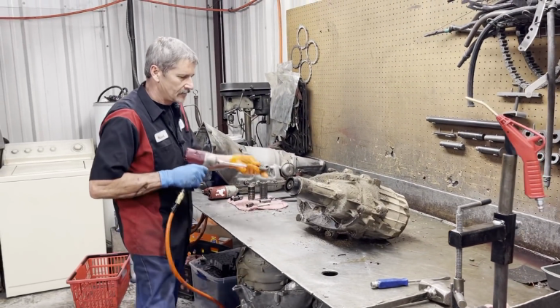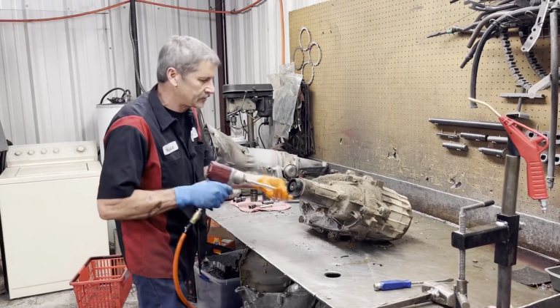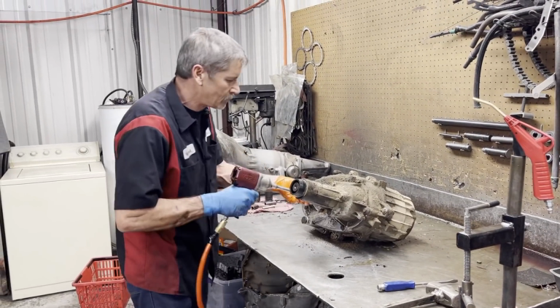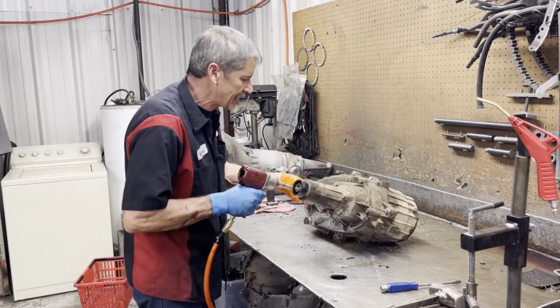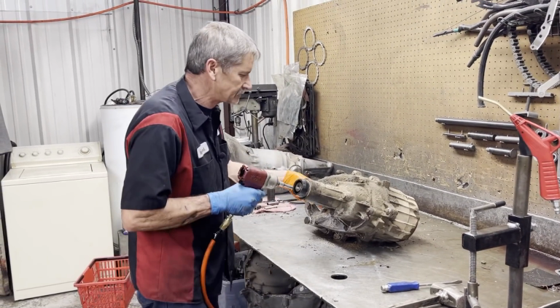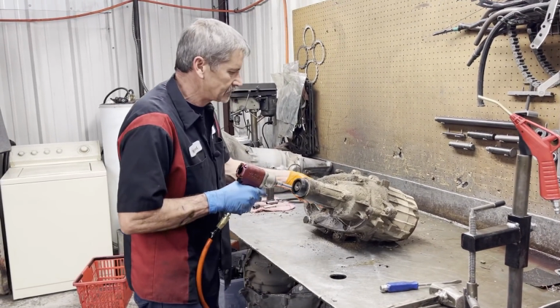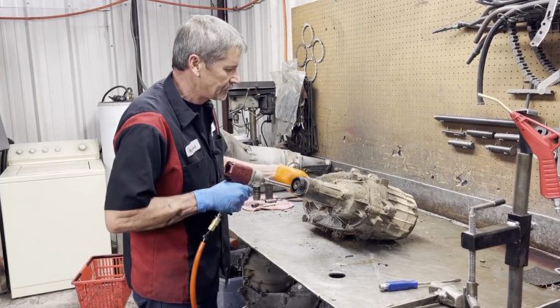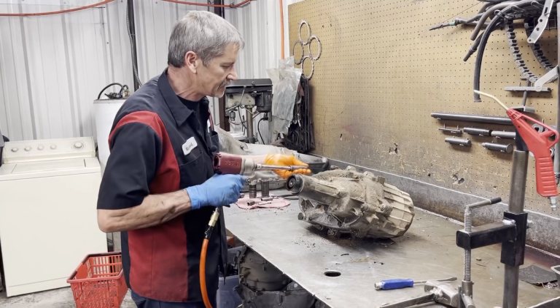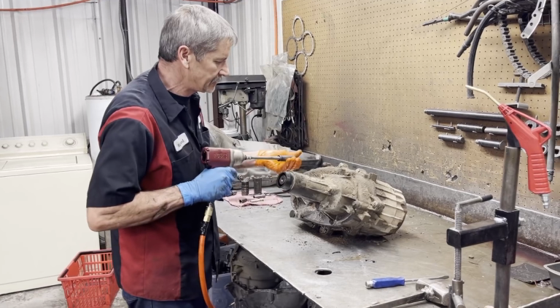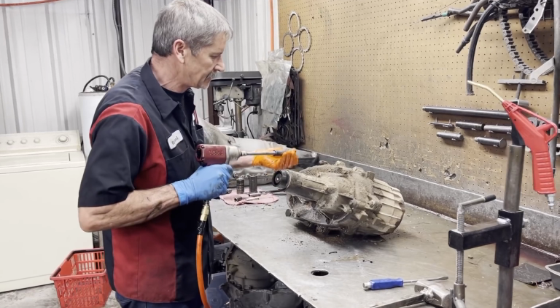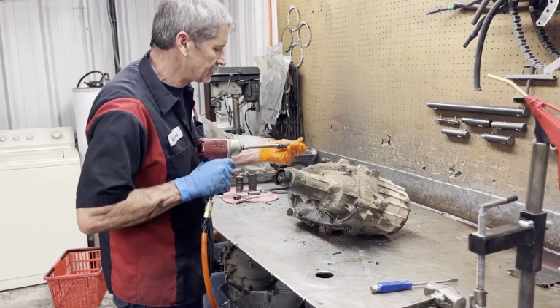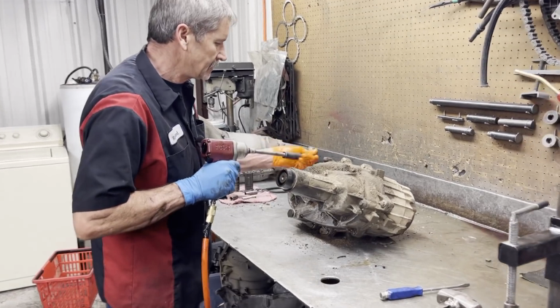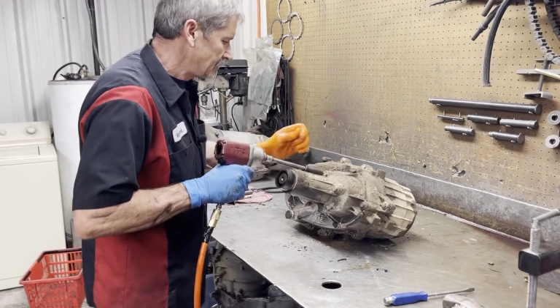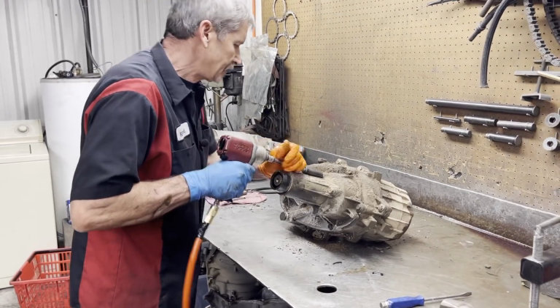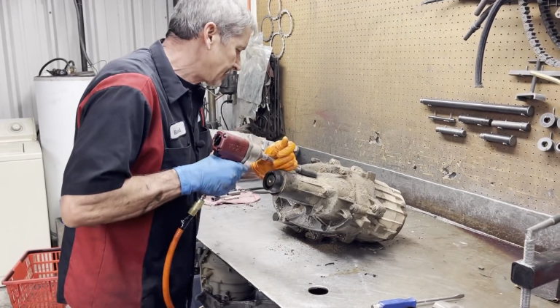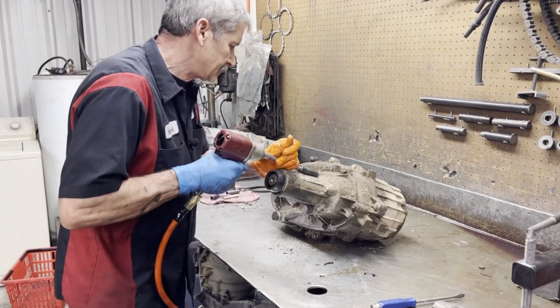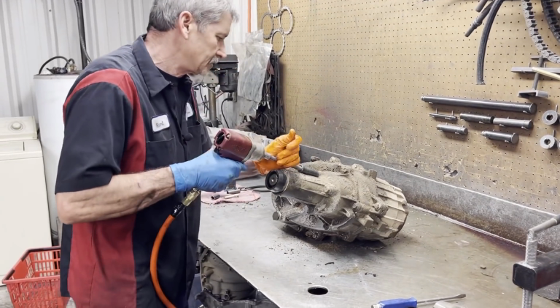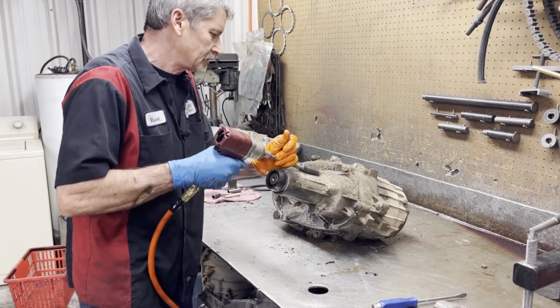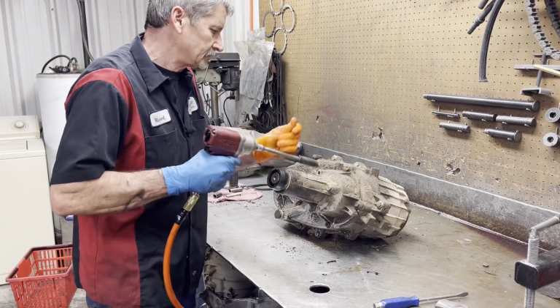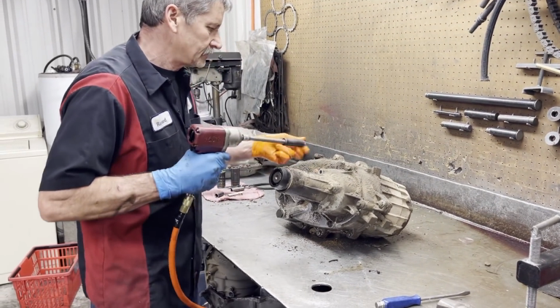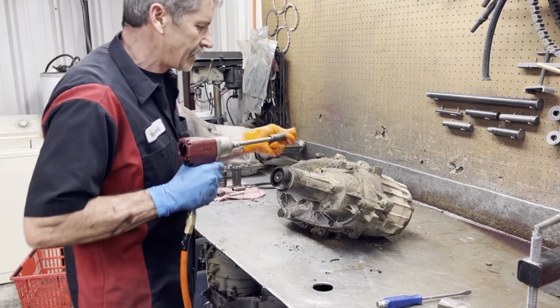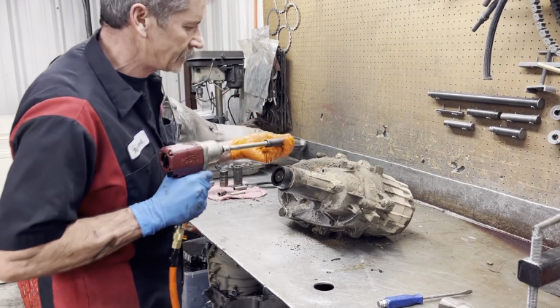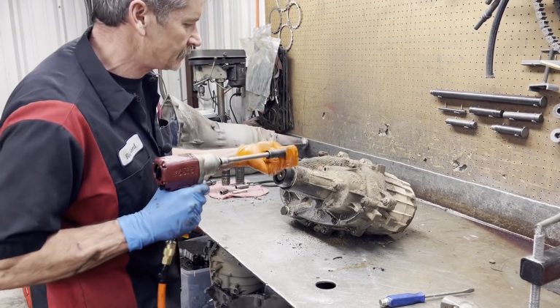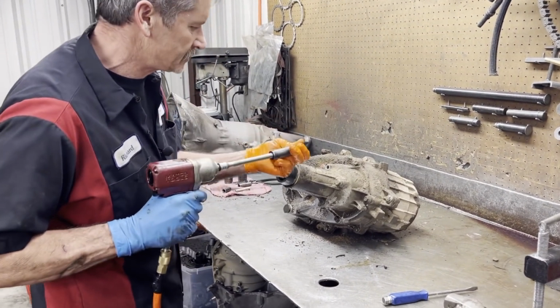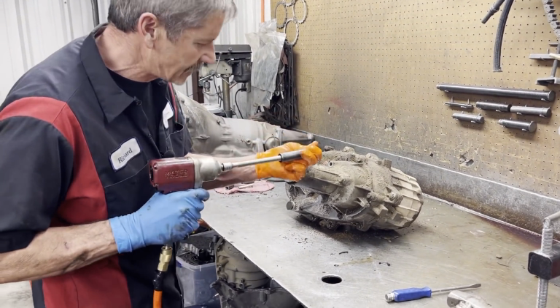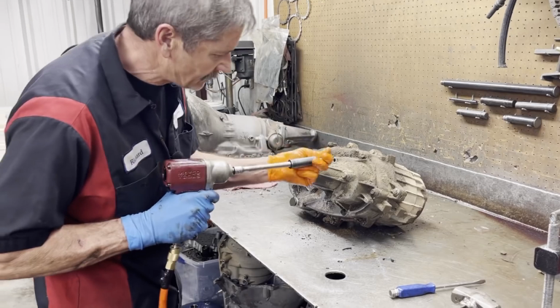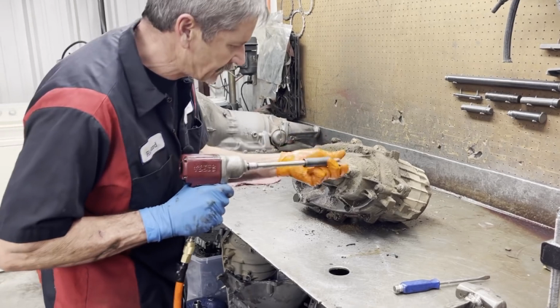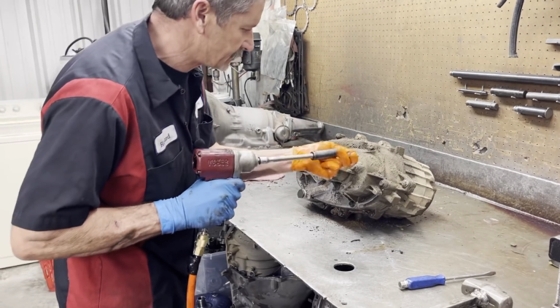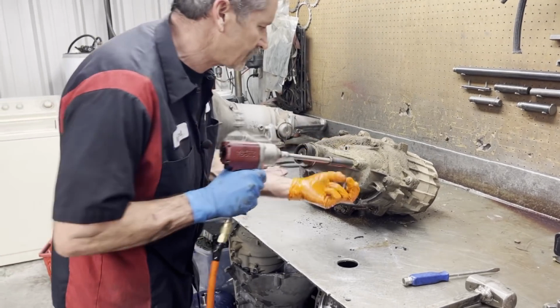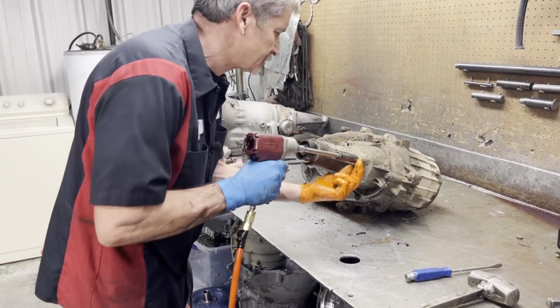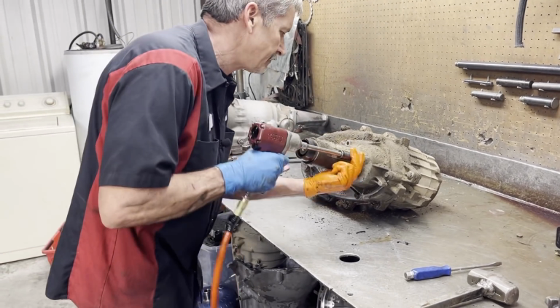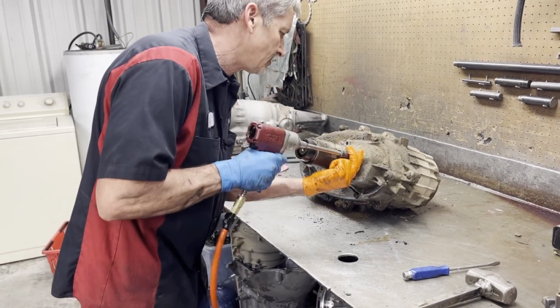This is one nasty transfer case. The transmission and underneath of the truck is just covered in oil.